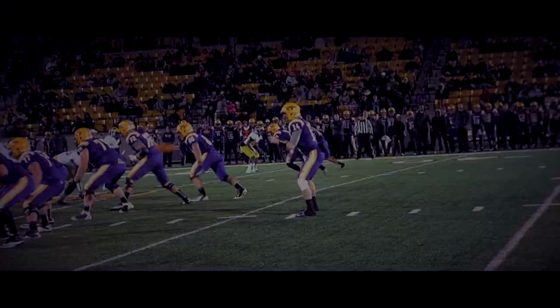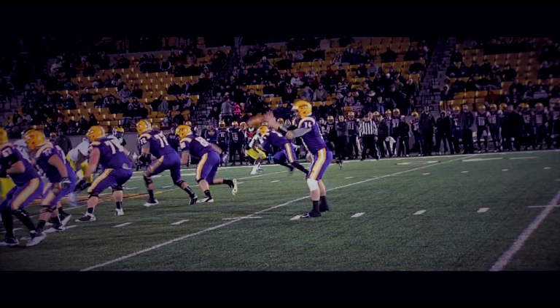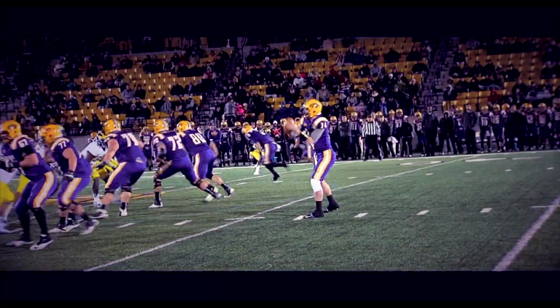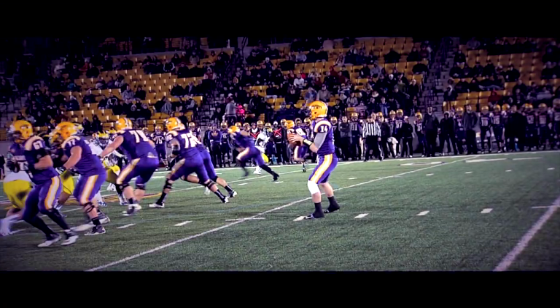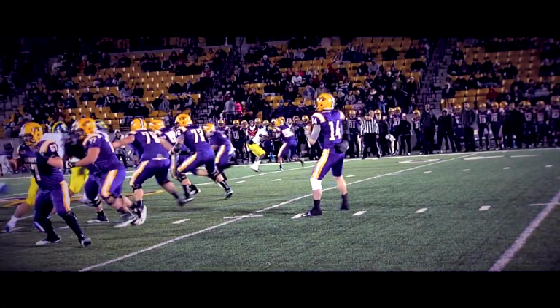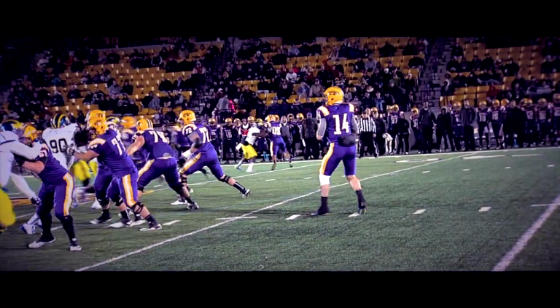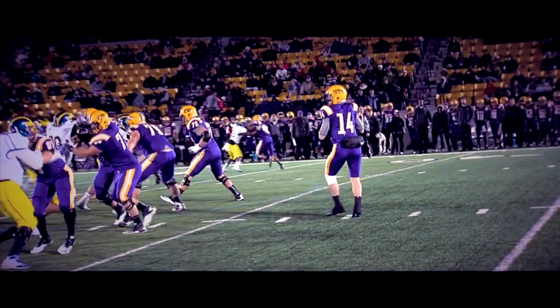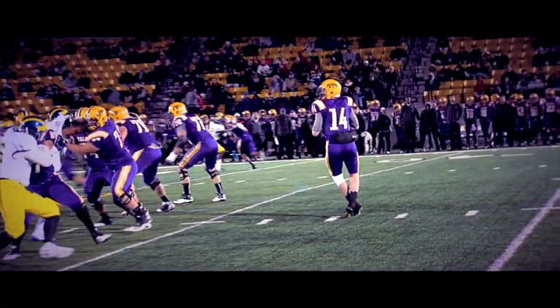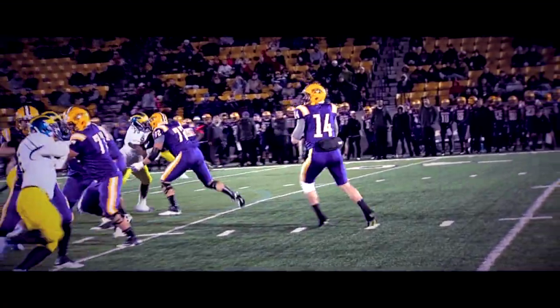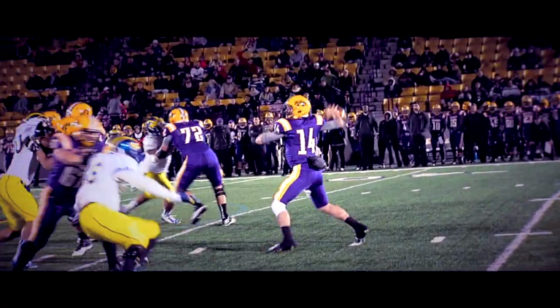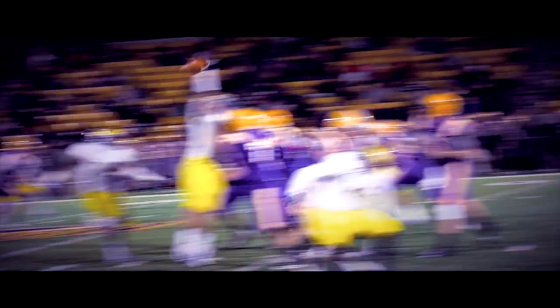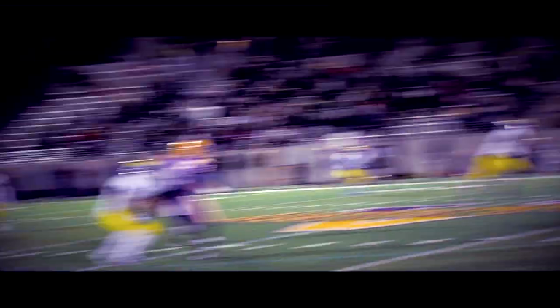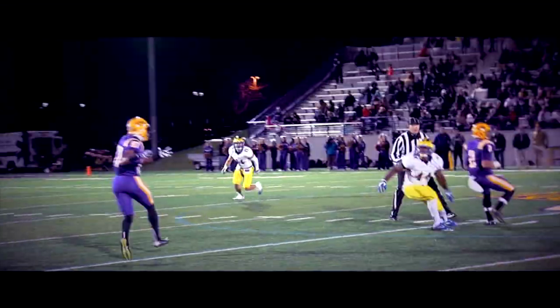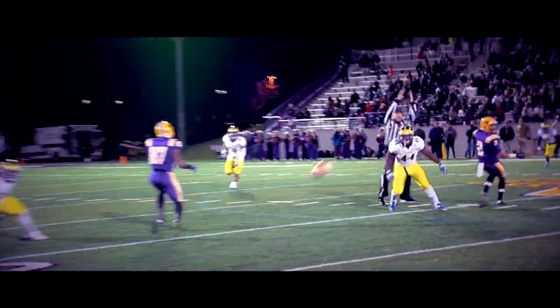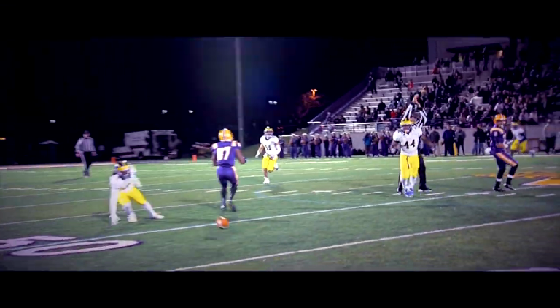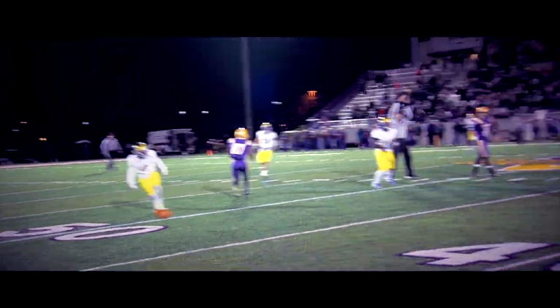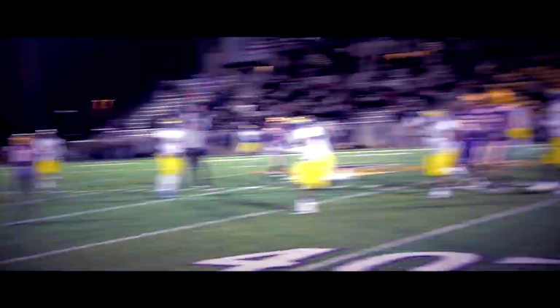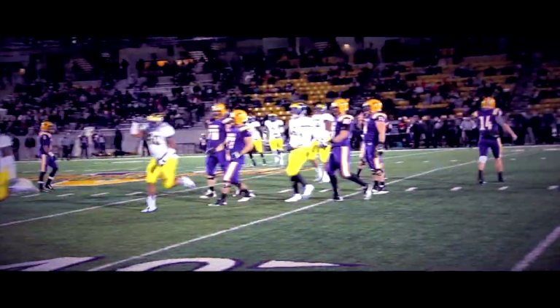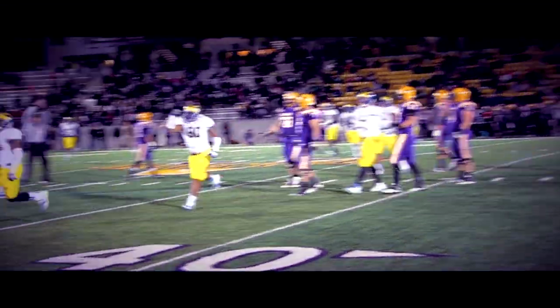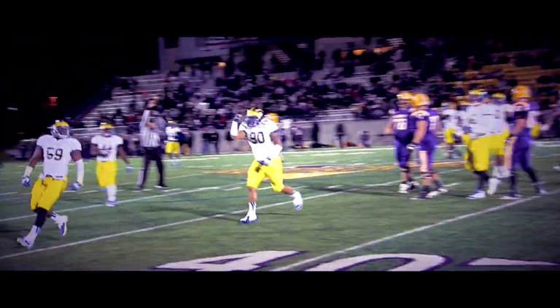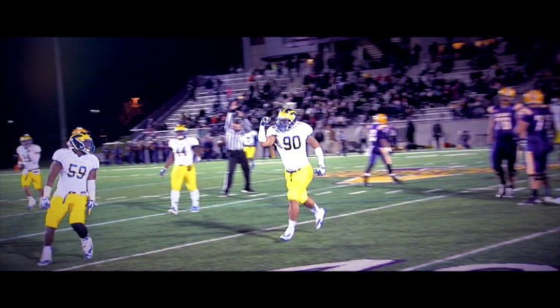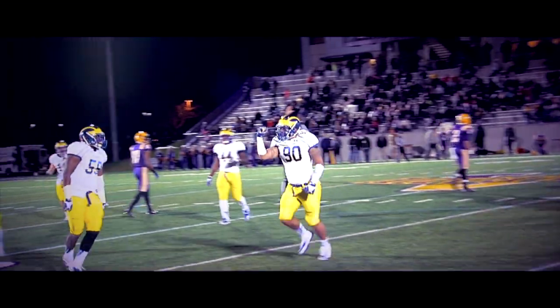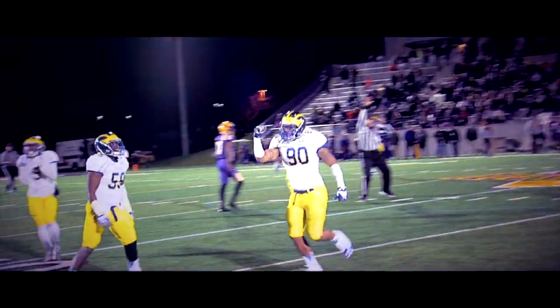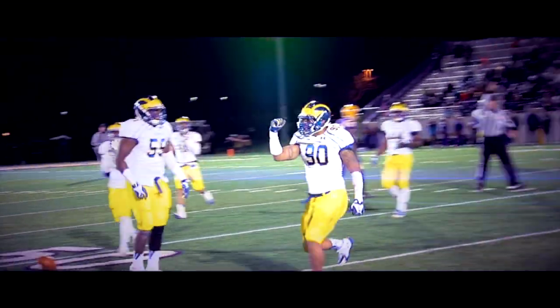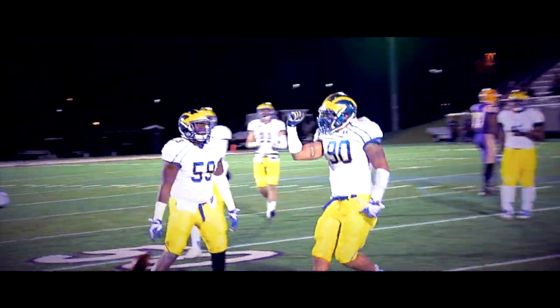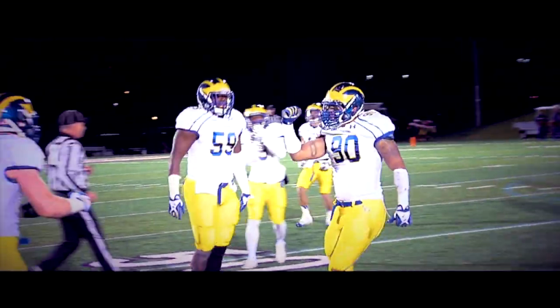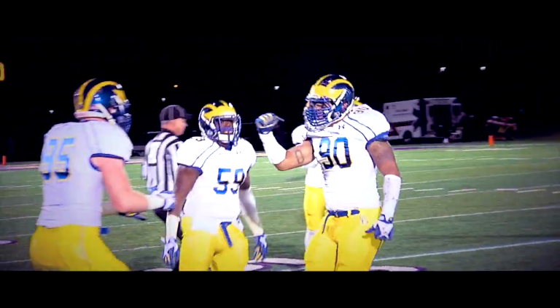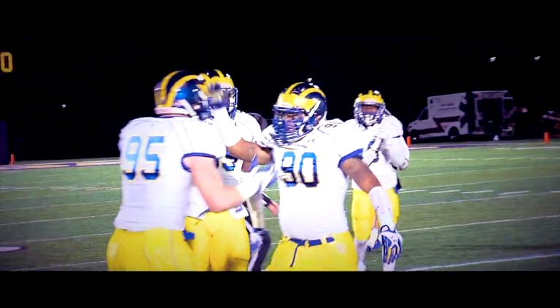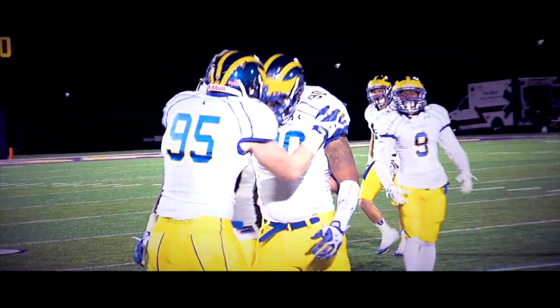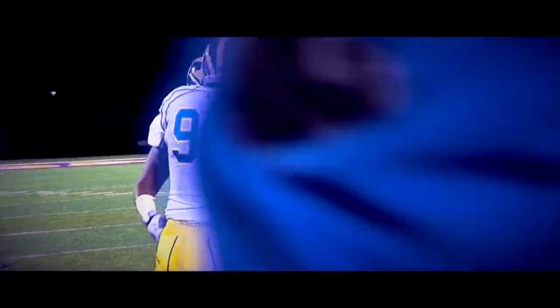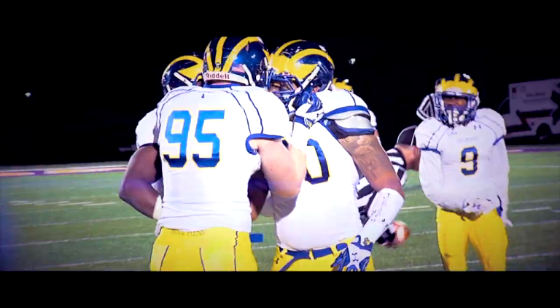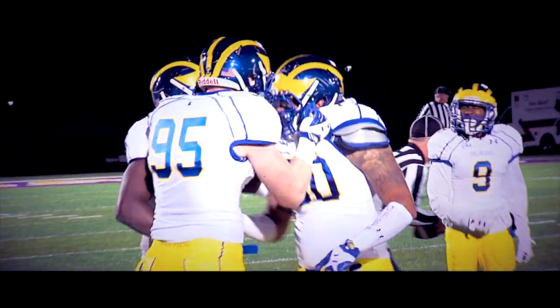Fiocchi will go back in shotgun form, turning to his left. Firing — ball deflected at the line. It was Derrick Saxbury who got a piece, and it's knocked down for the Great Danes.